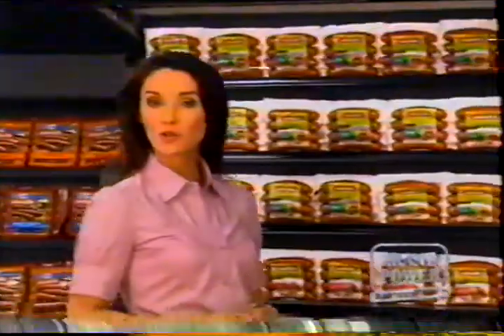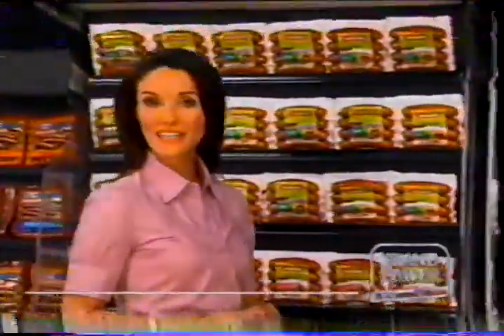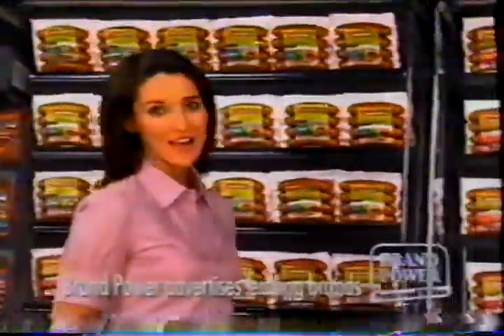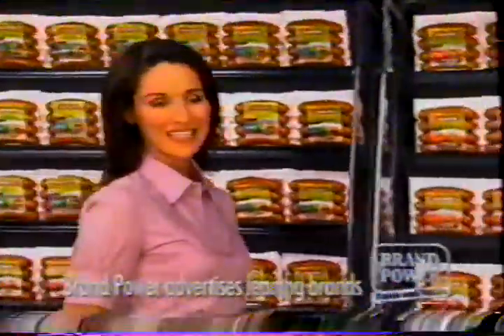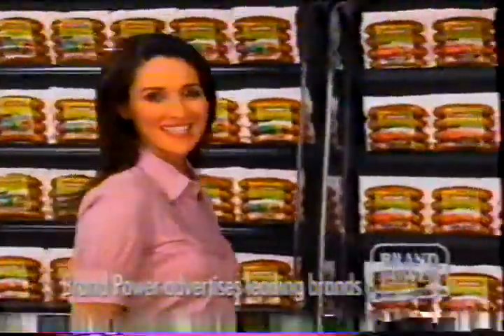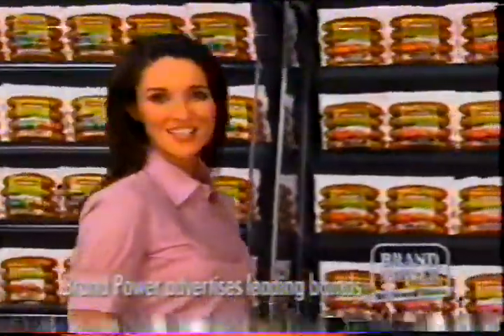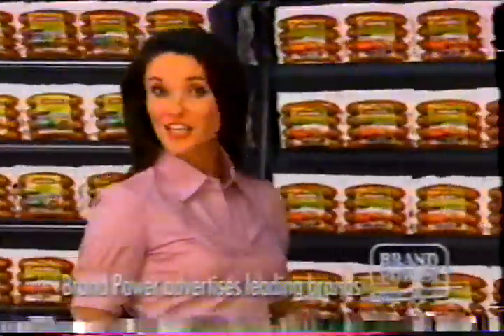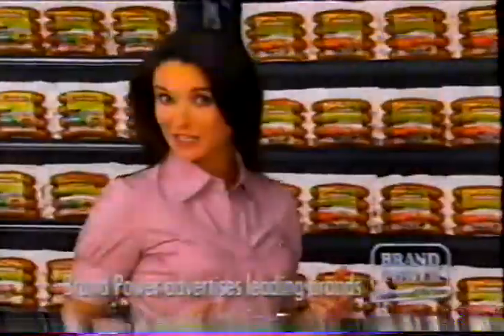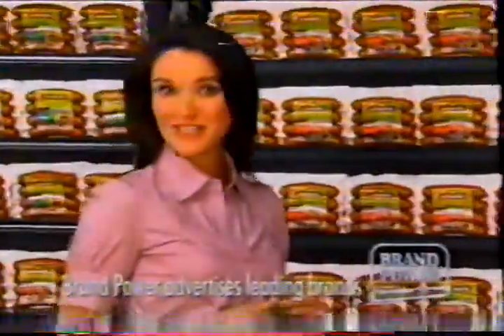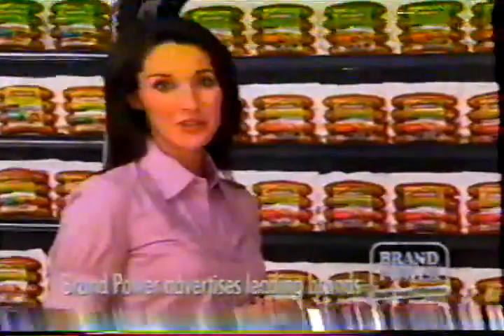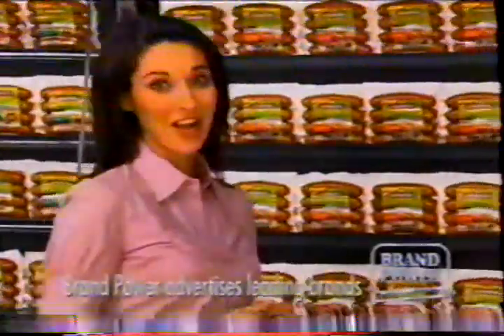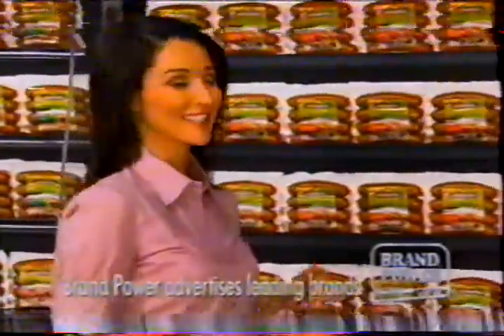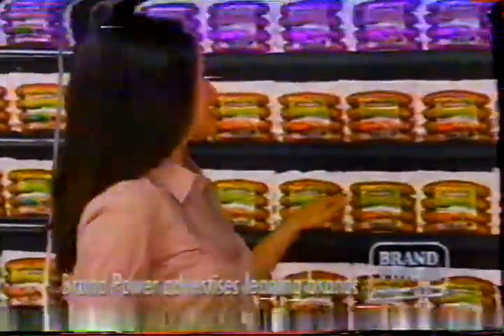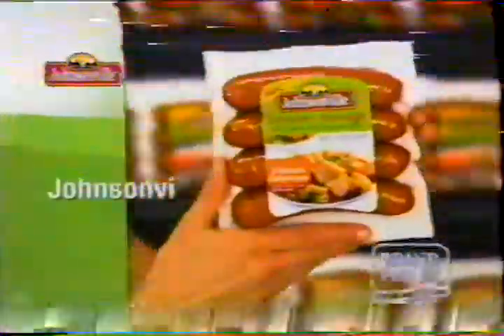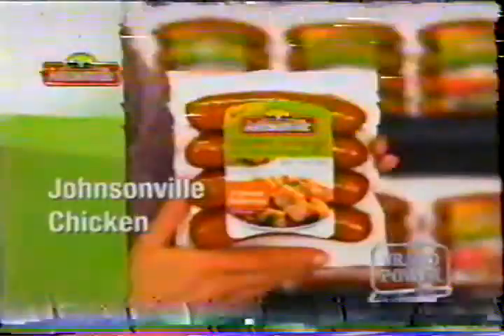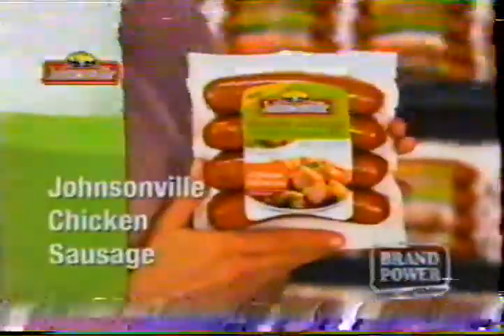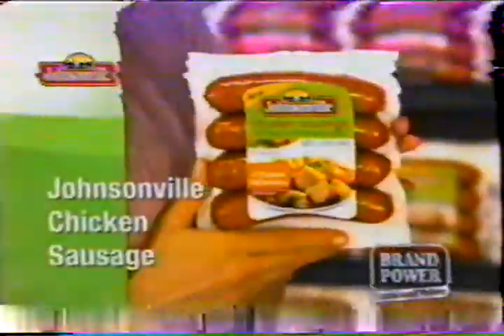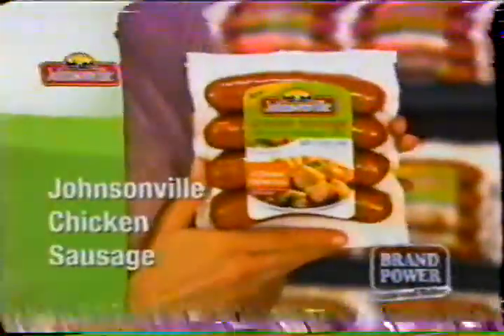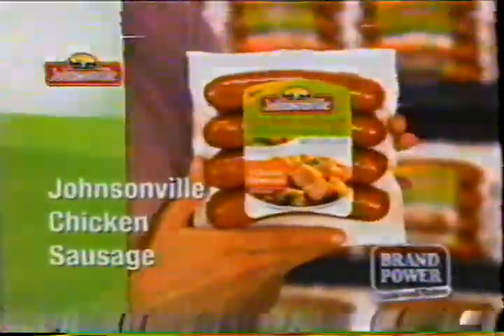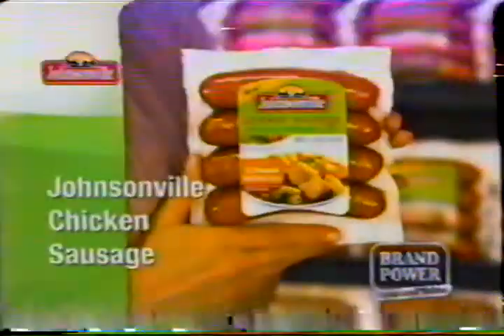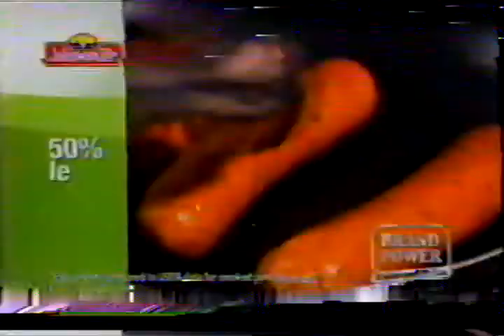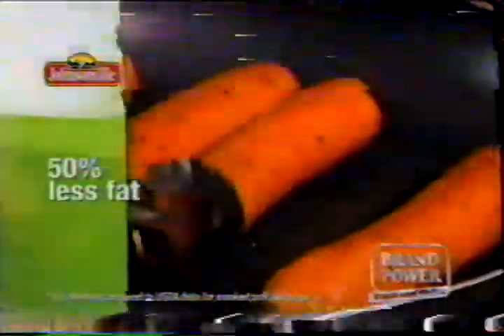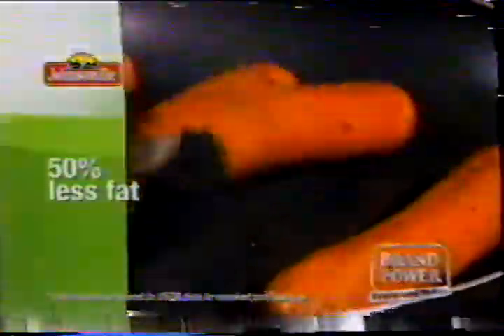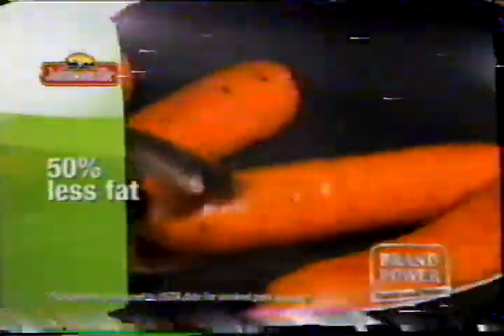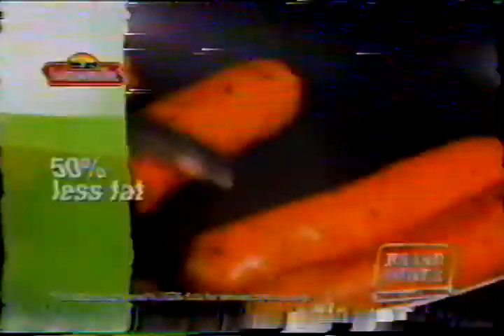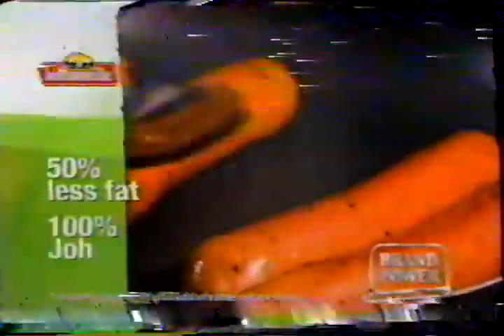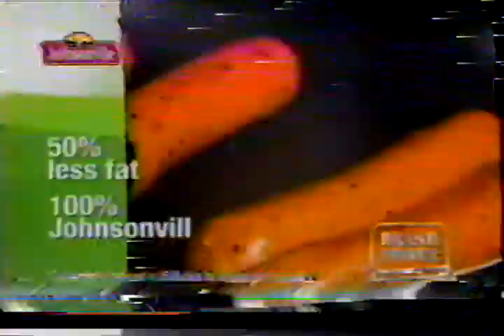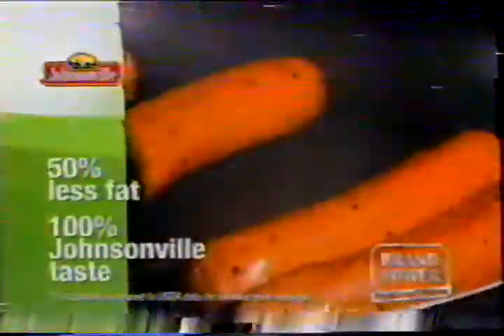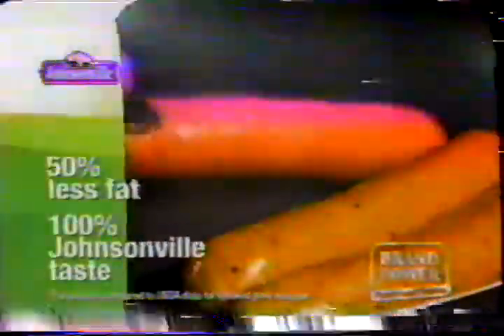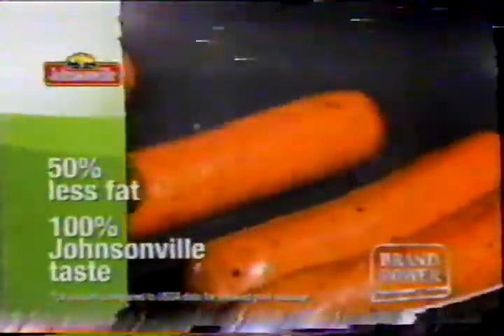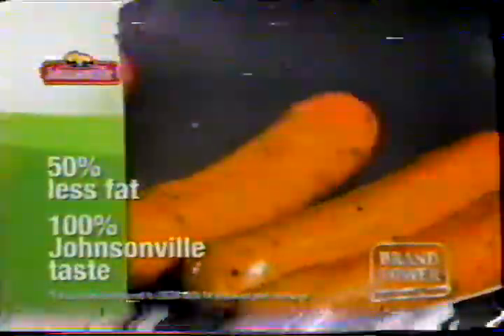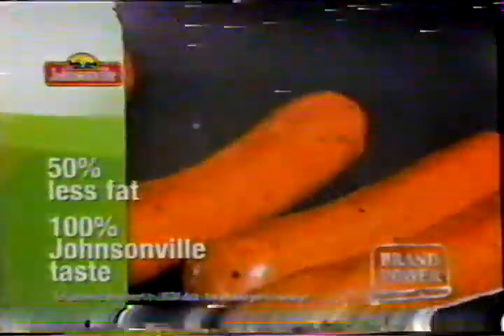Your family loves great-tasting sausage, so here's a reason to enjoy it more often. Try new Johnsonville Fully Cooked Chicken Sausage. It has 50% less fat with 100% great Johnsonville taste.